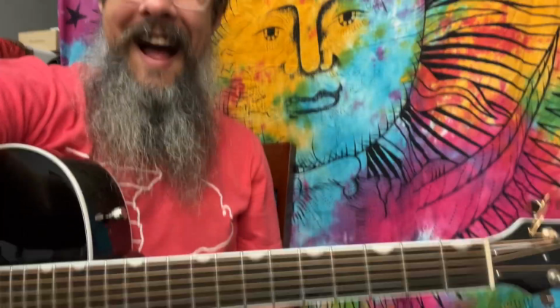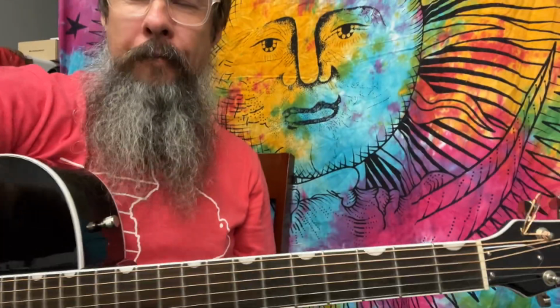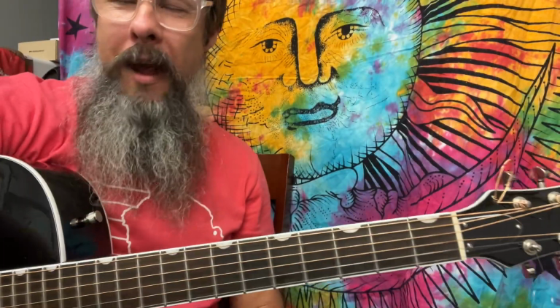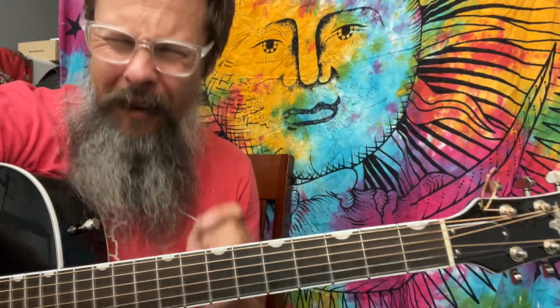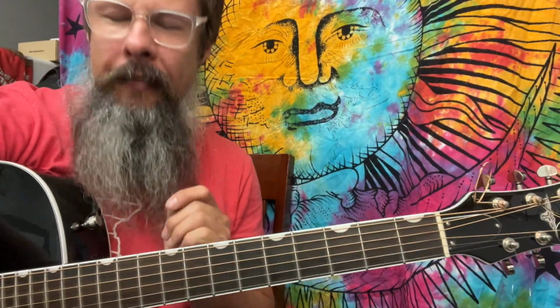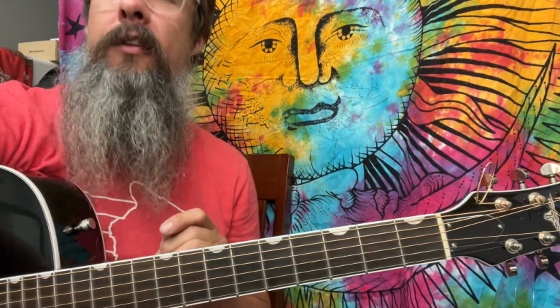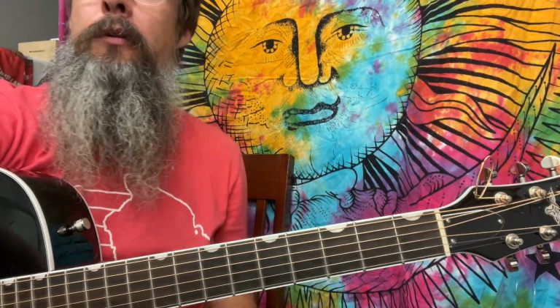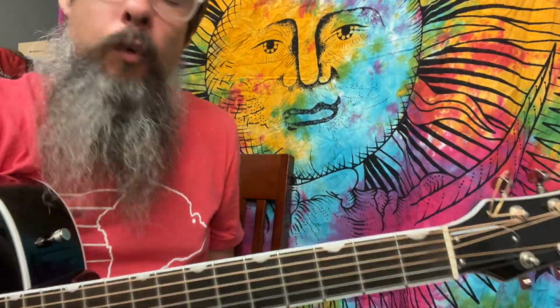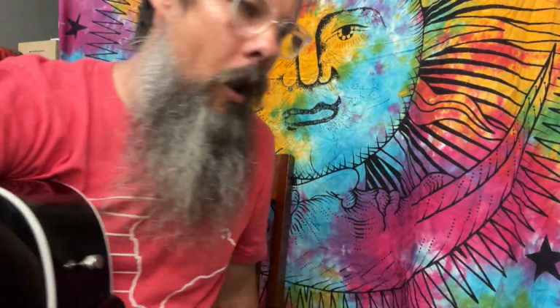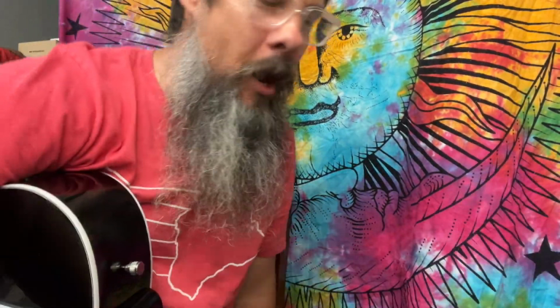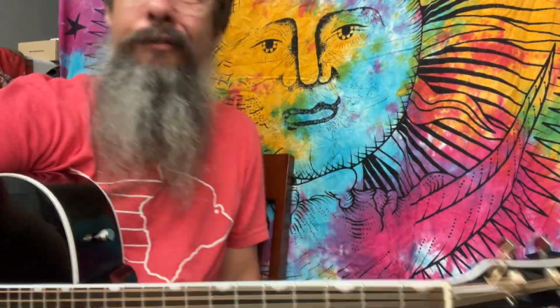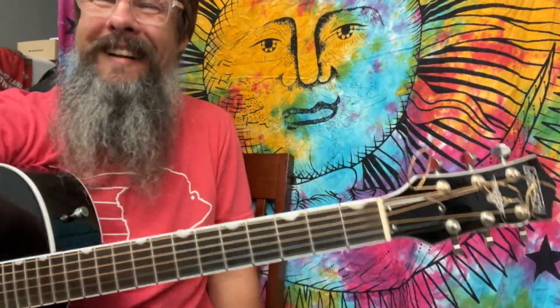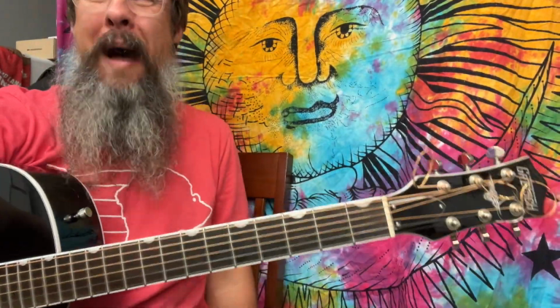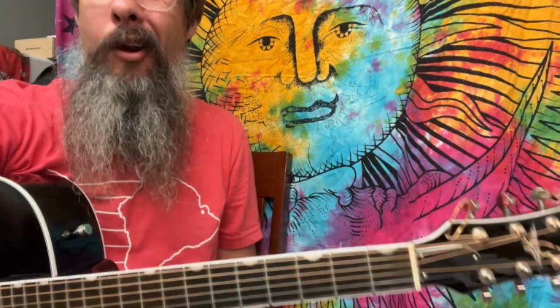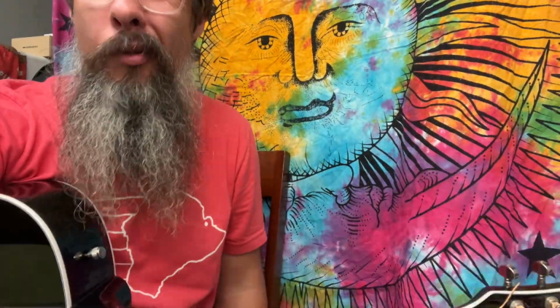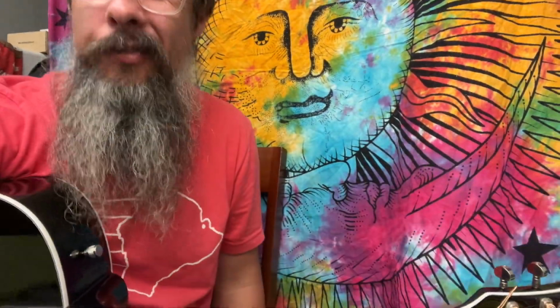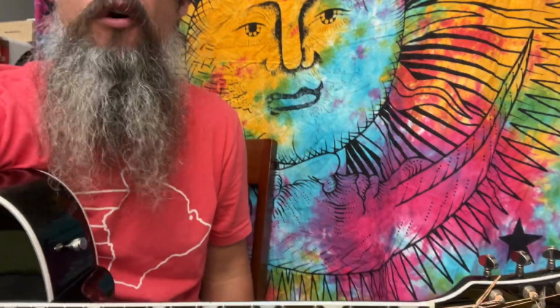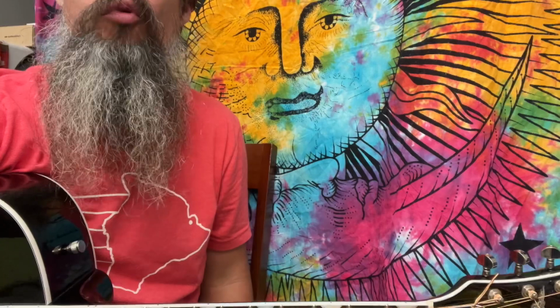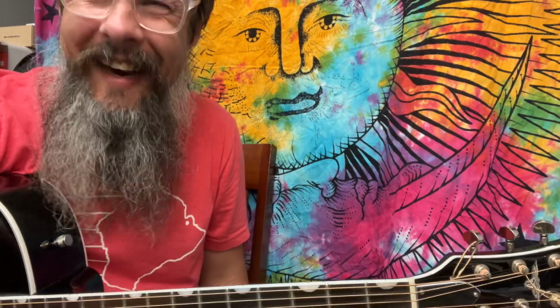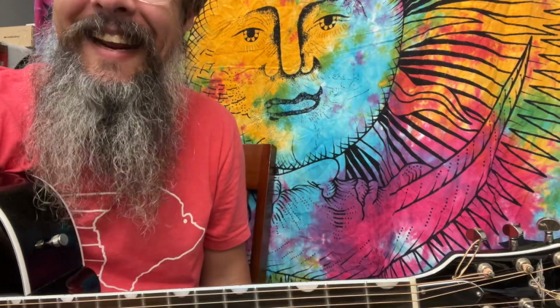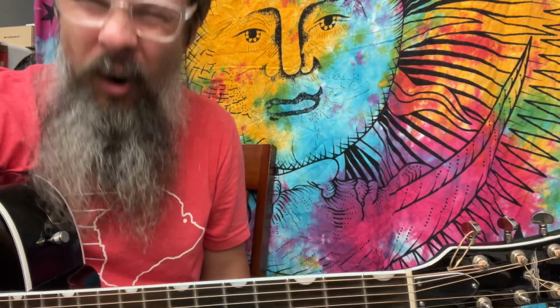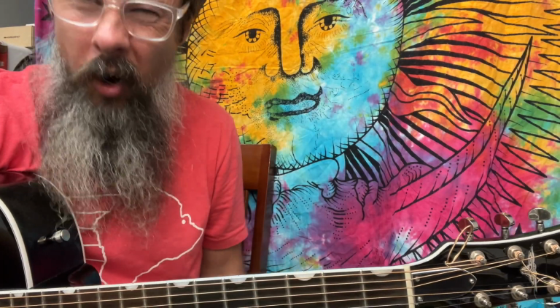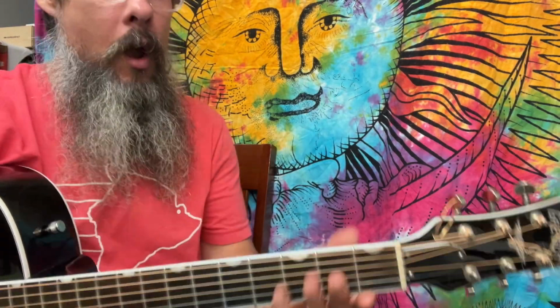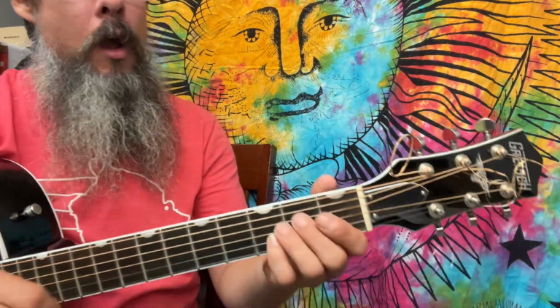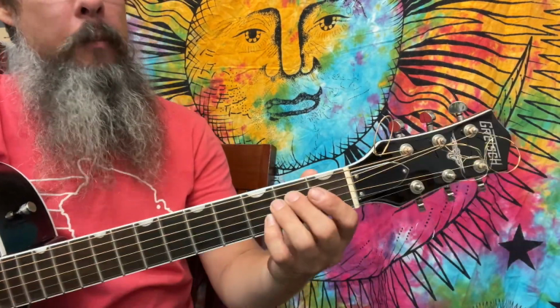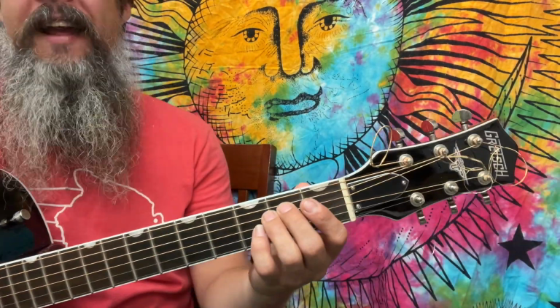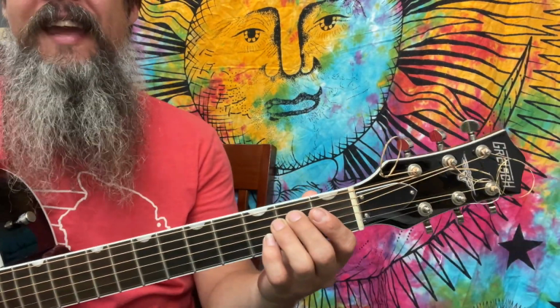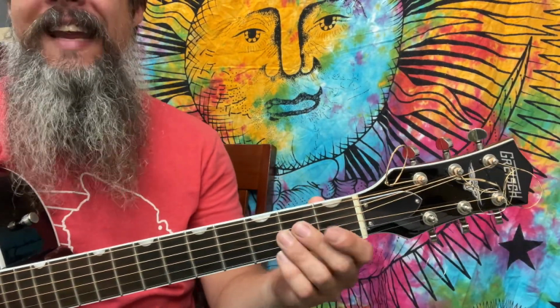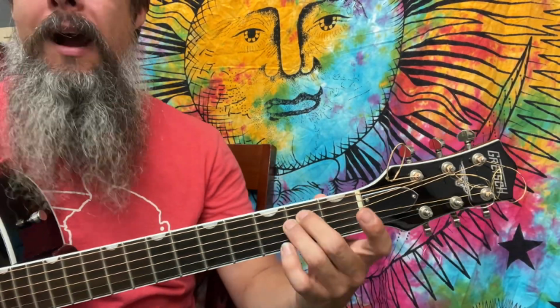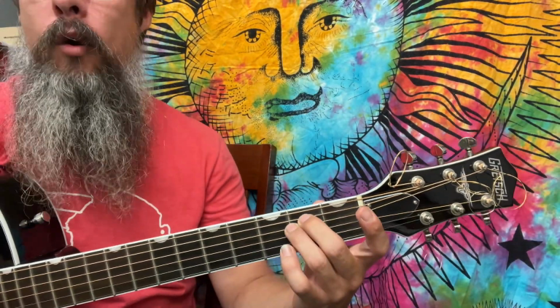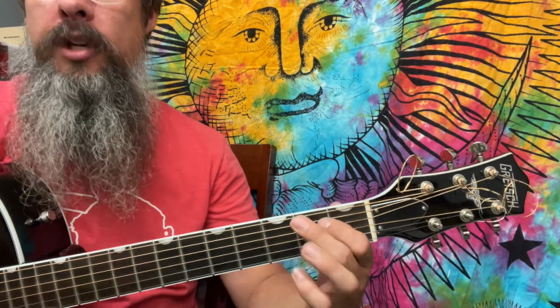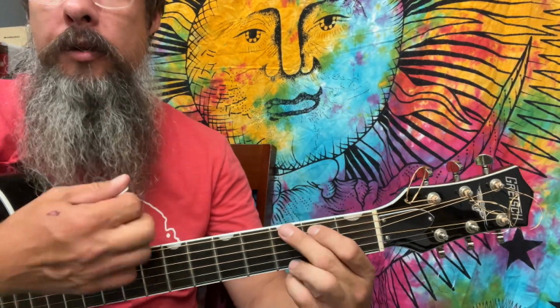Hi friend, my friend. I've got a student that's working on Nirvana's 'About a Girl.' These are the right chords. We're going to be playing in the key of E minor or G major.